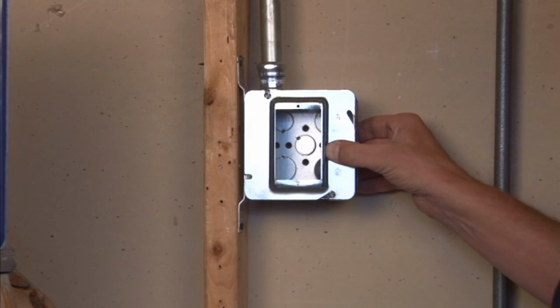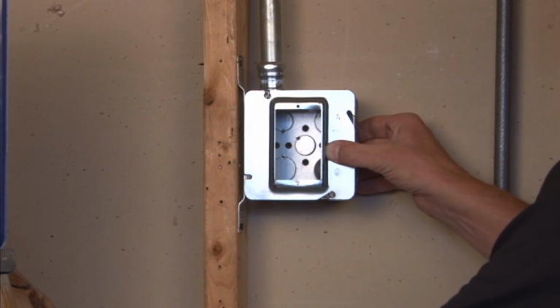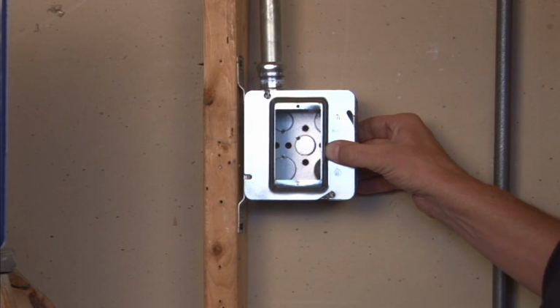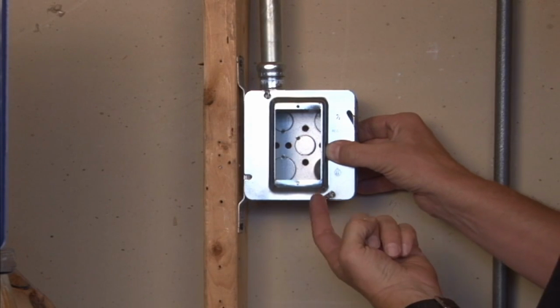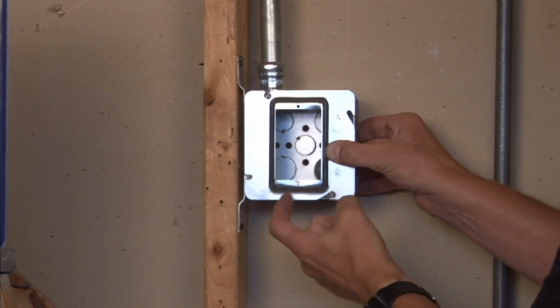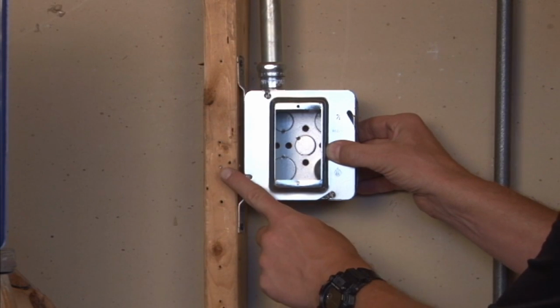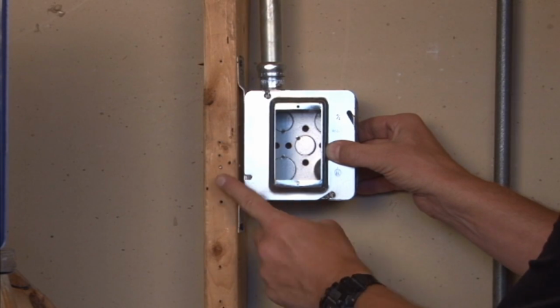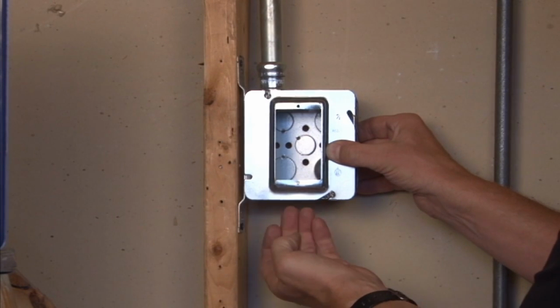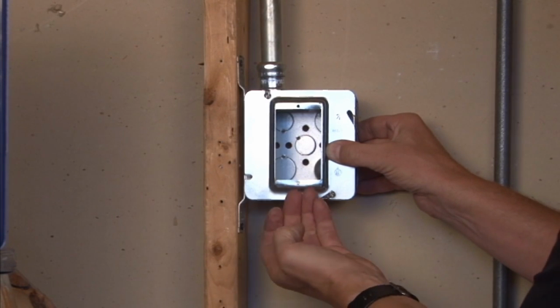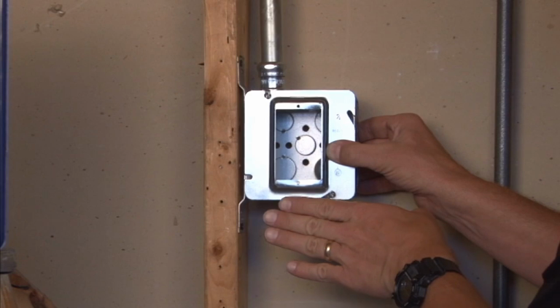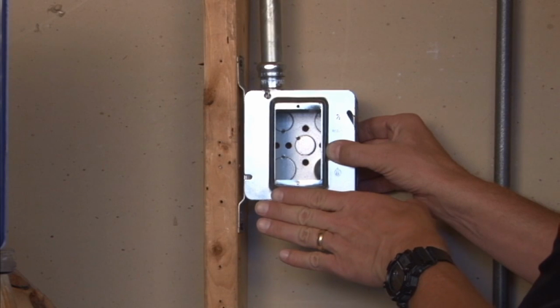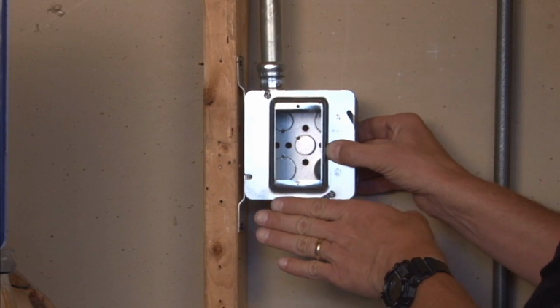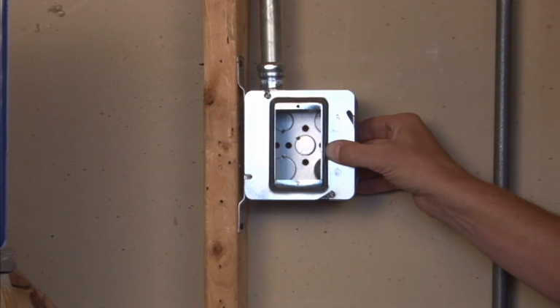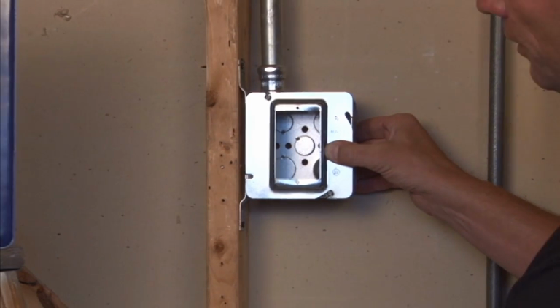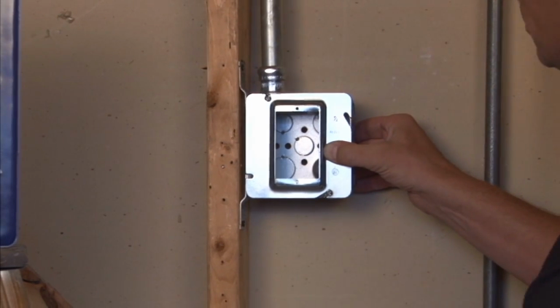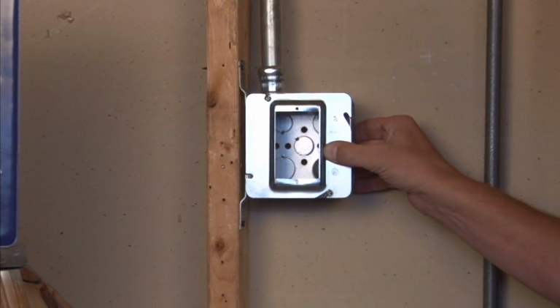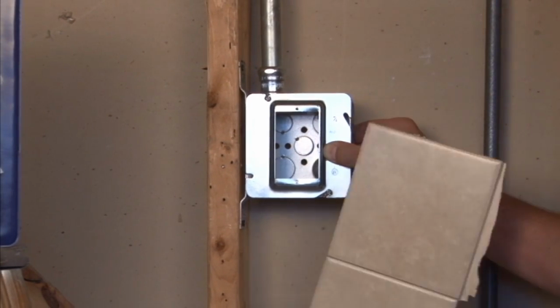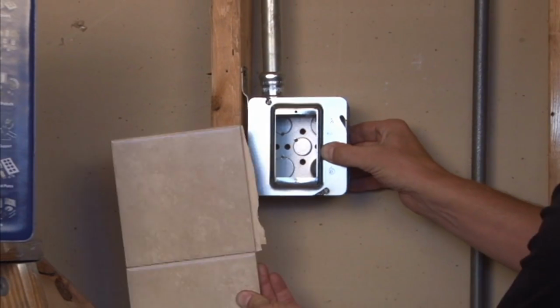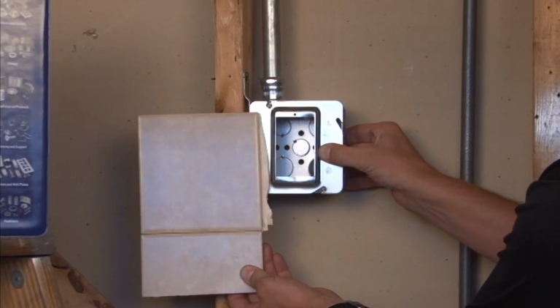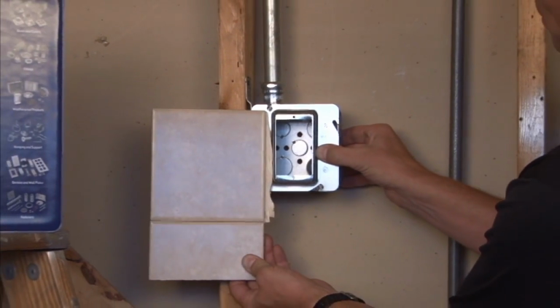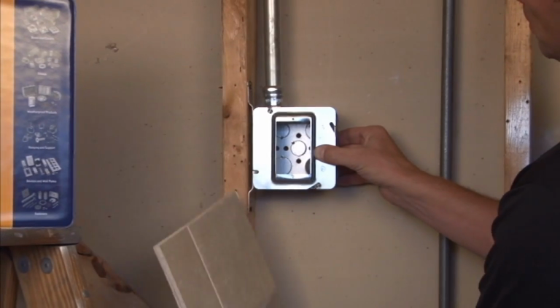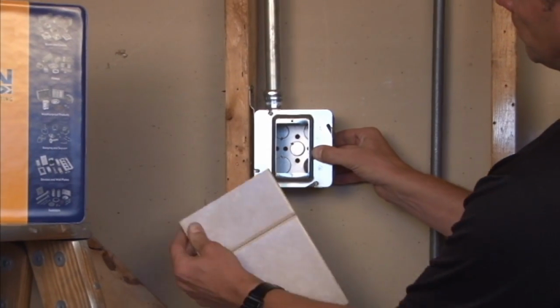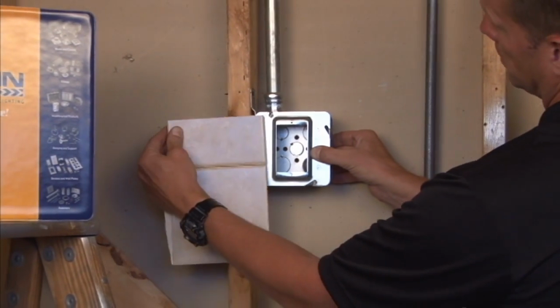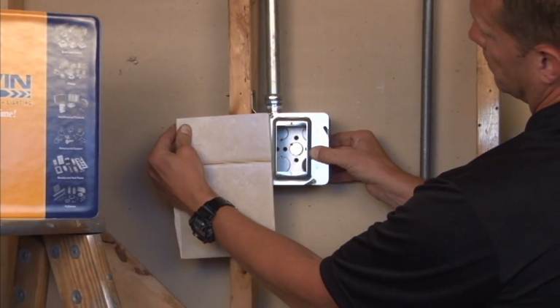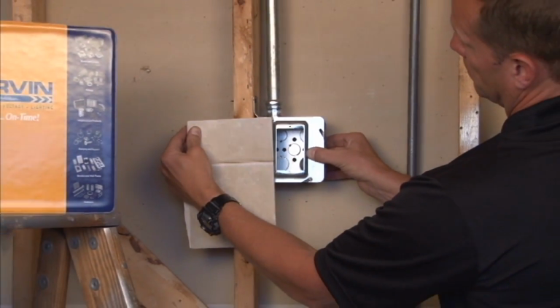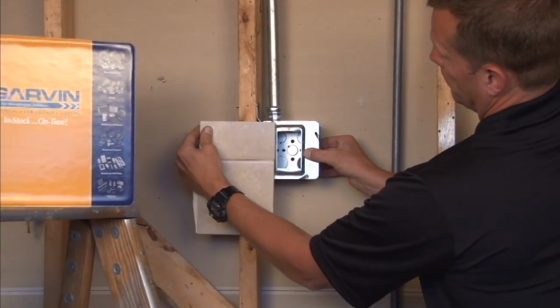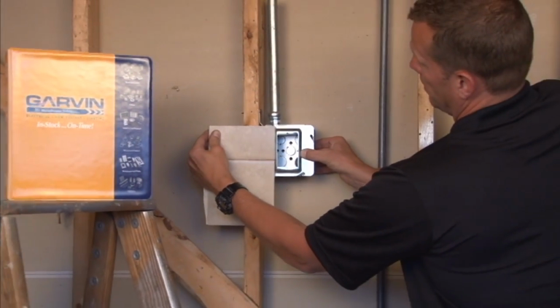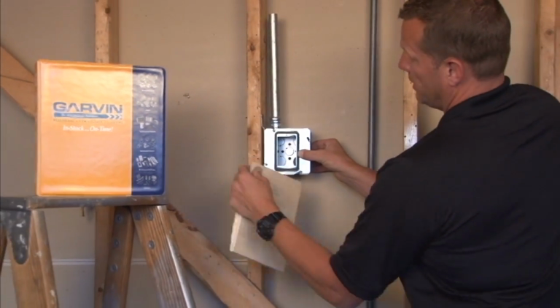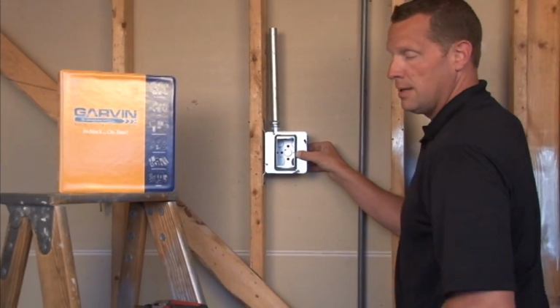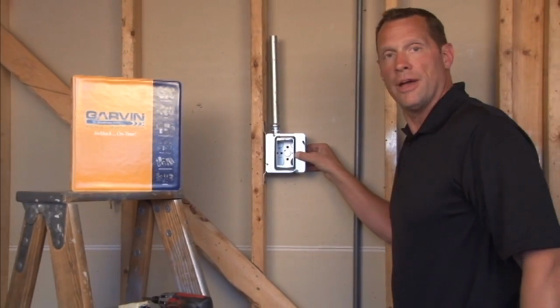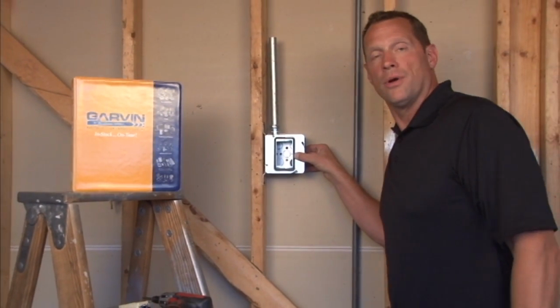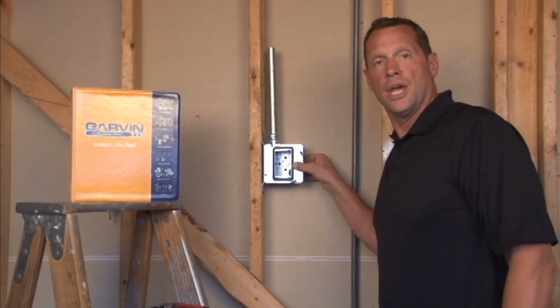72C13 is raised off the stud face for half inch drywall to meet it perfectly flush, and thereby provide power in that location.